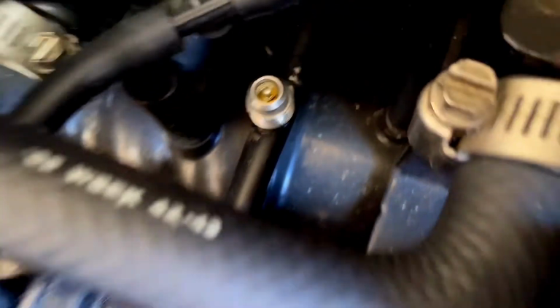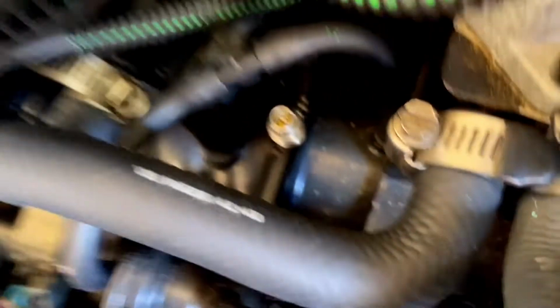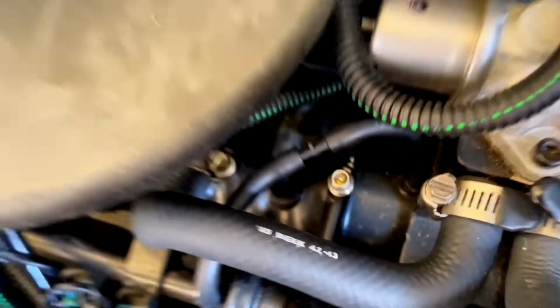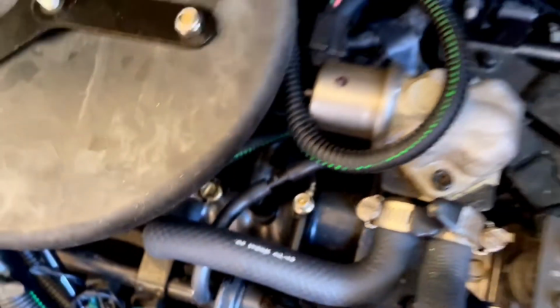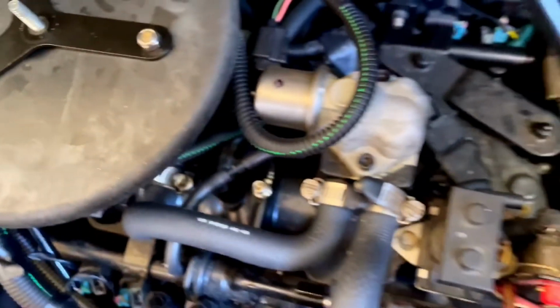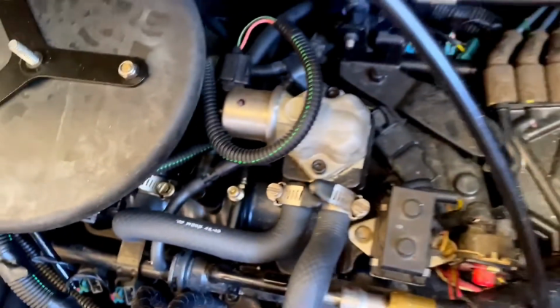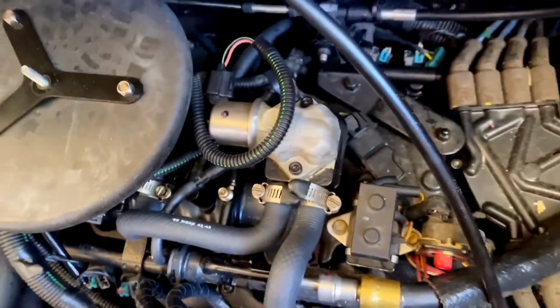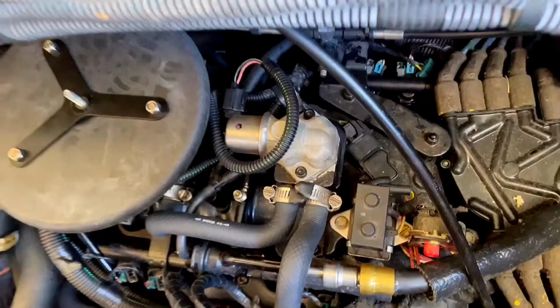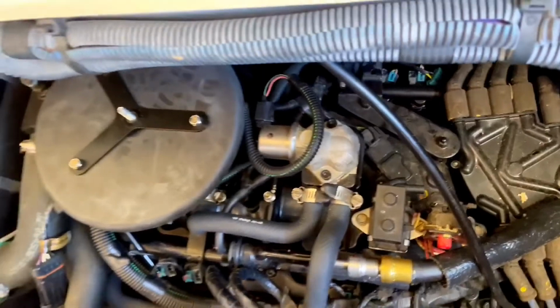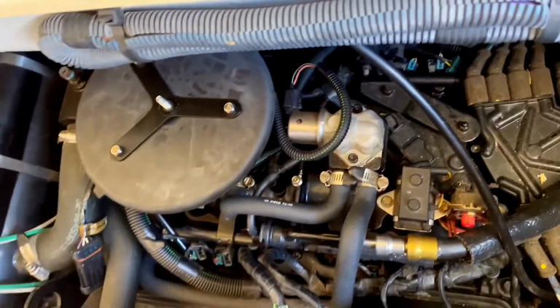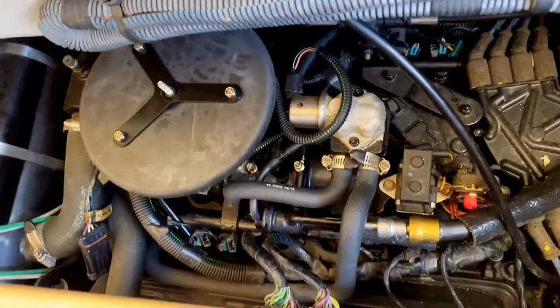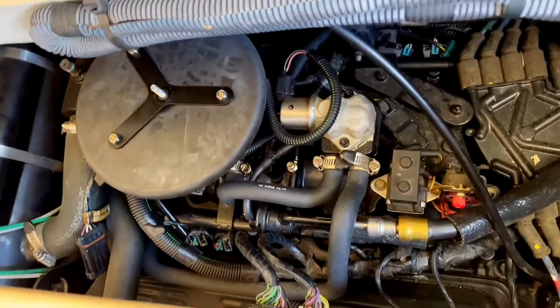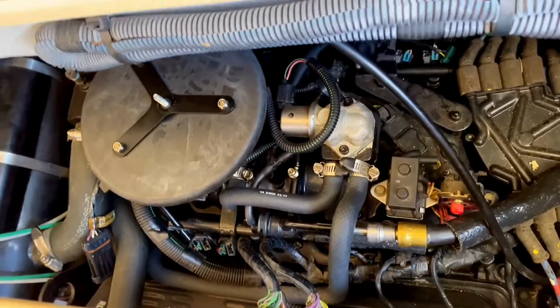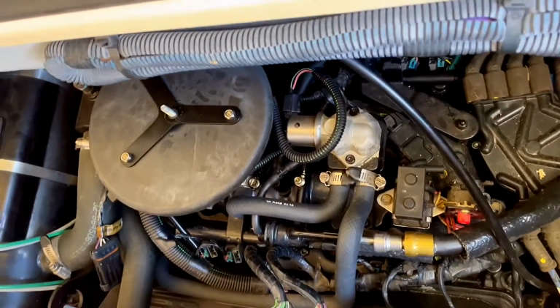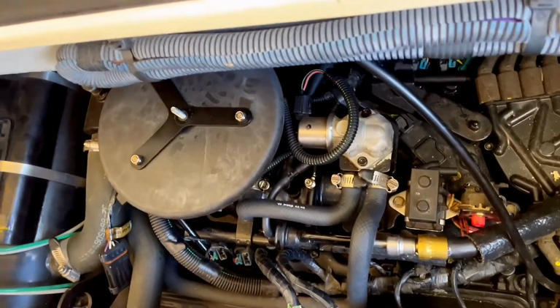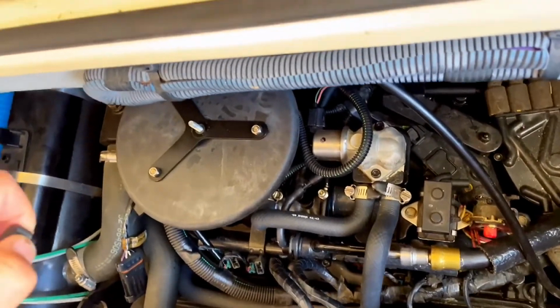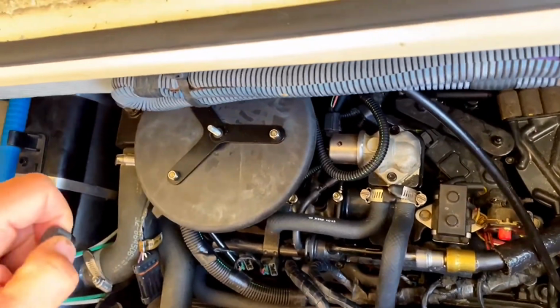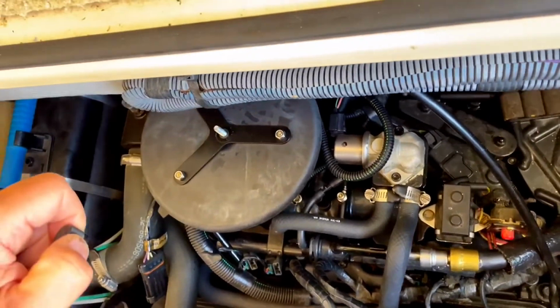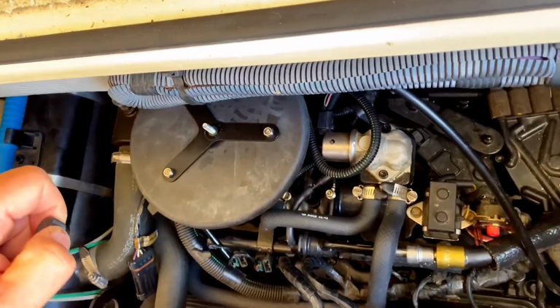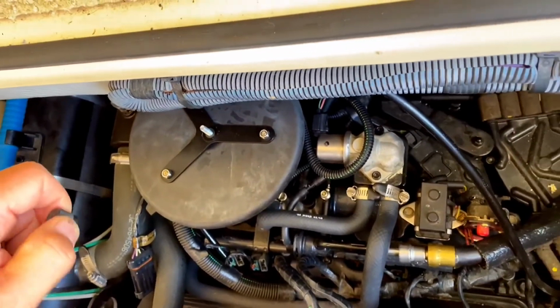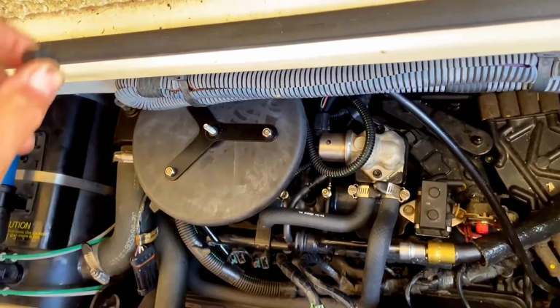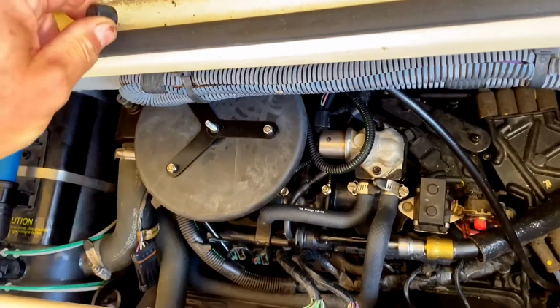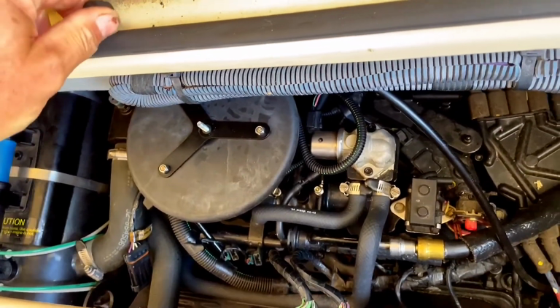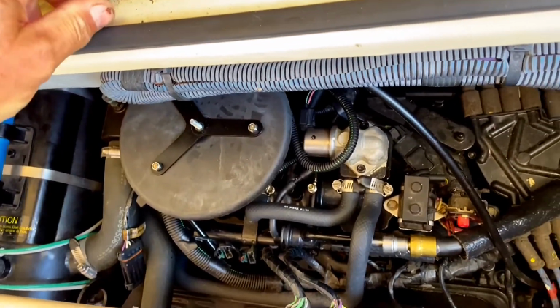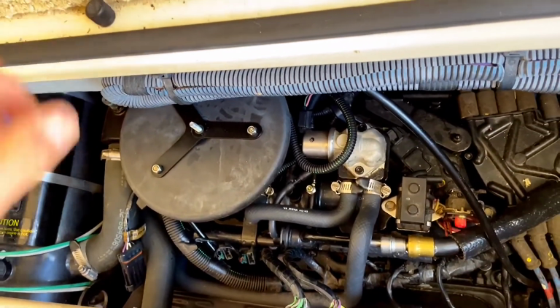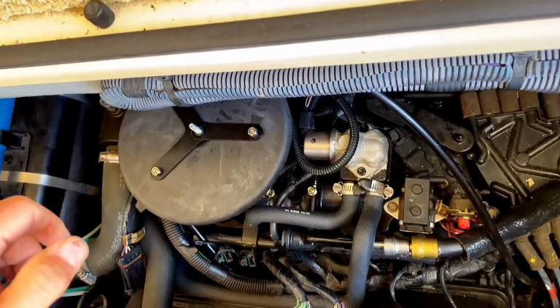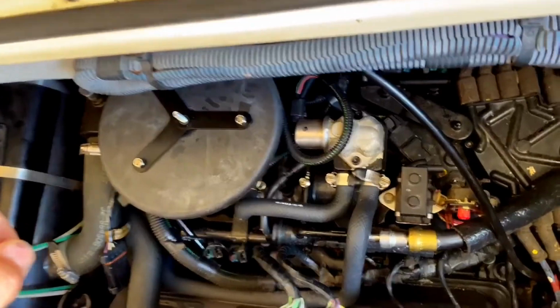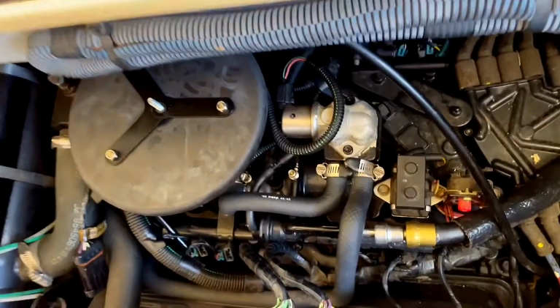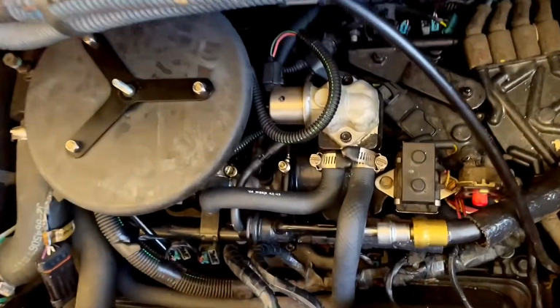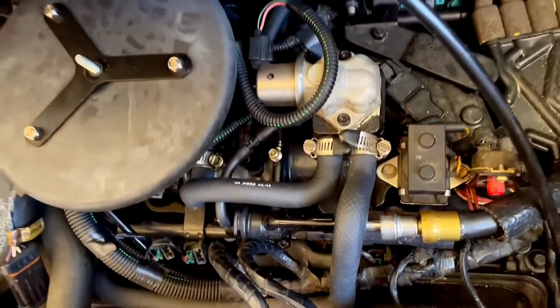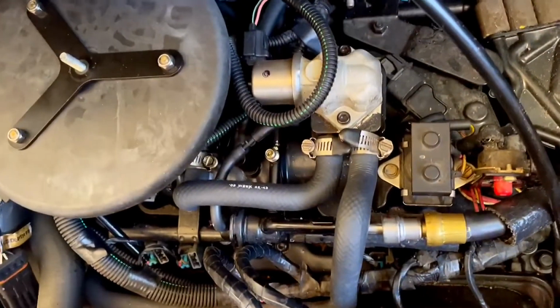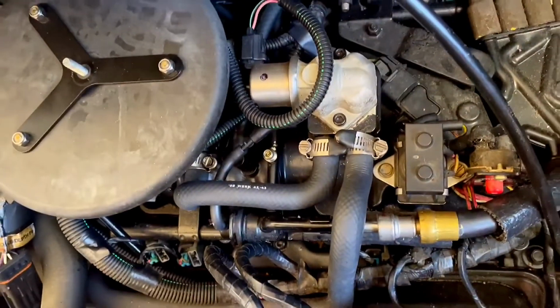This is the starboard engine, the one that is running fine. We're going to compare the pressure on the good running engine to the one that's running a little bit low, and see if there's any difference in fuel pressure.